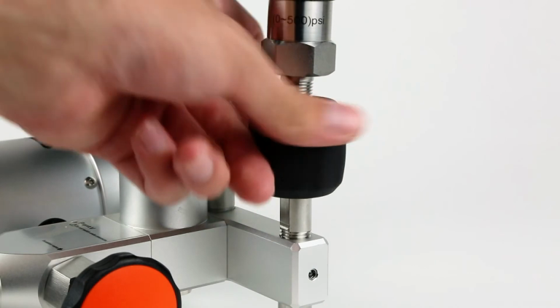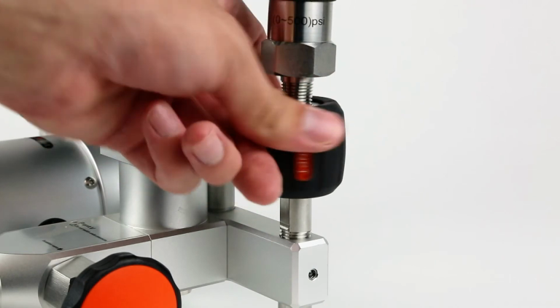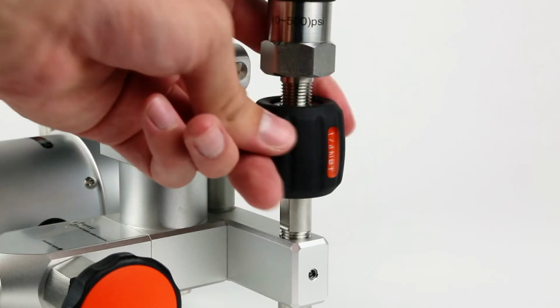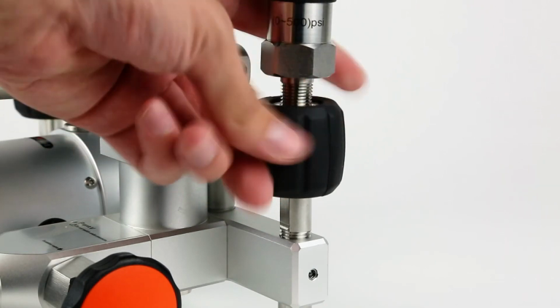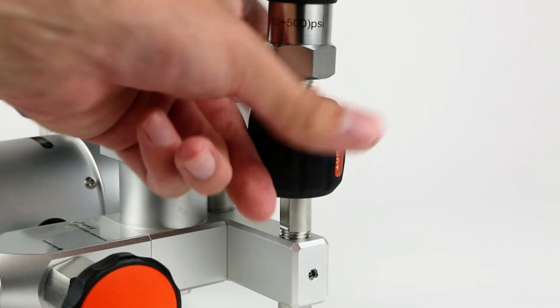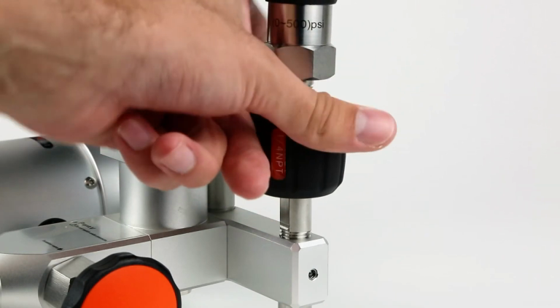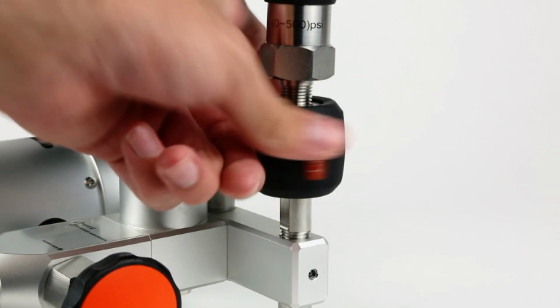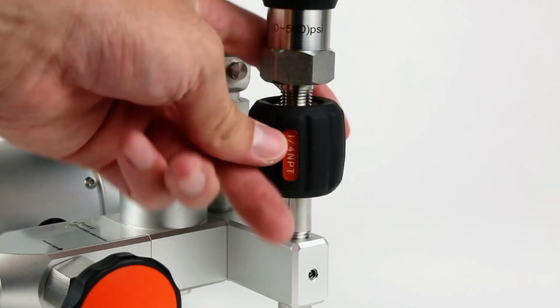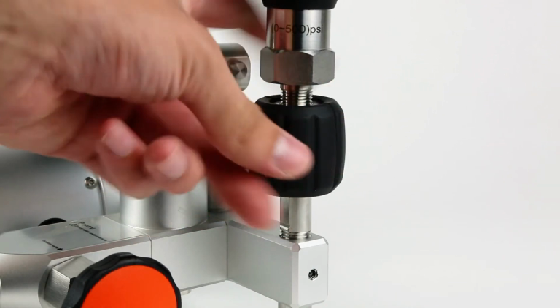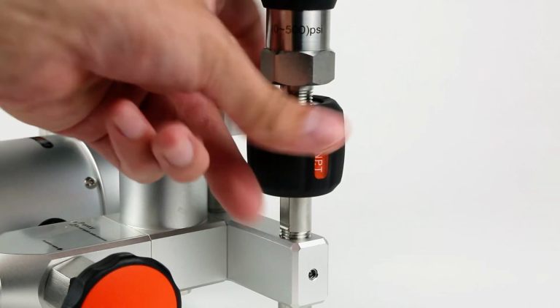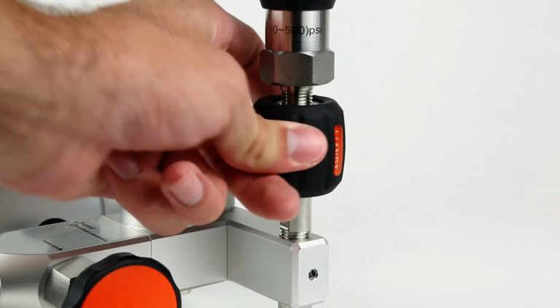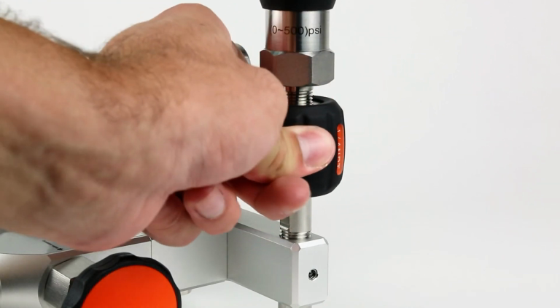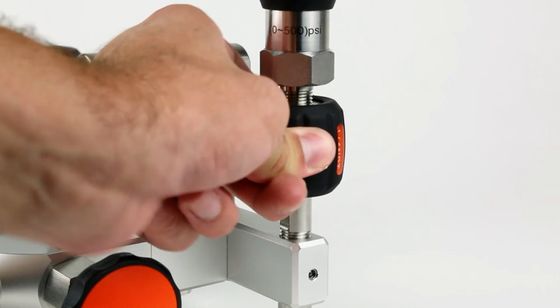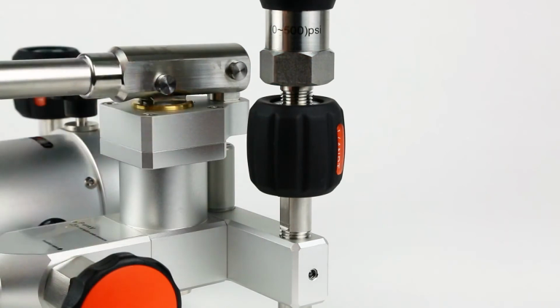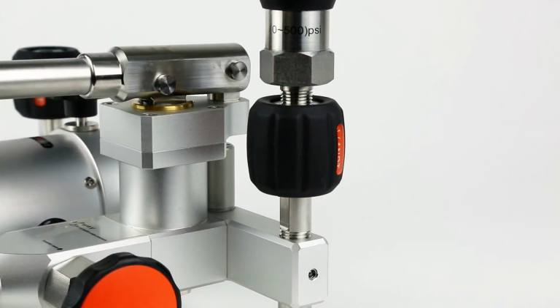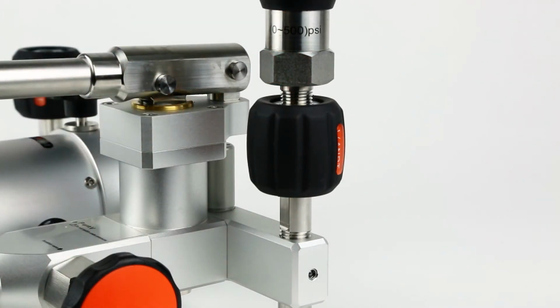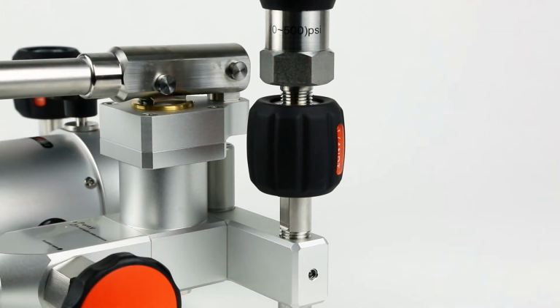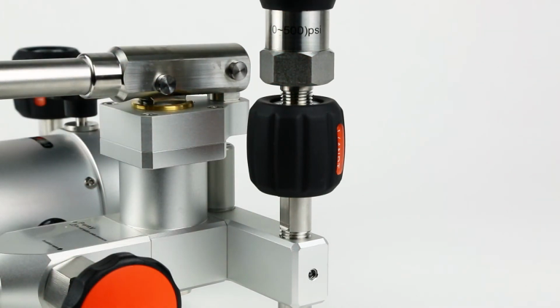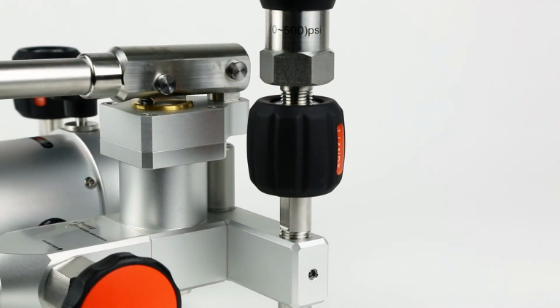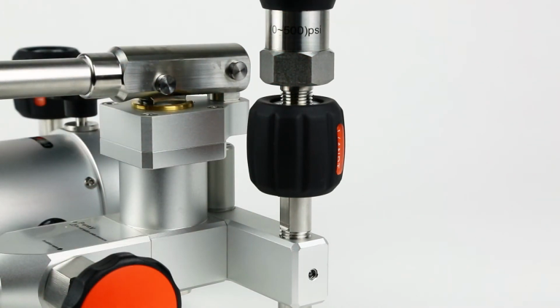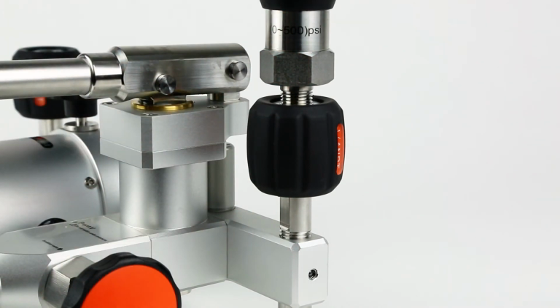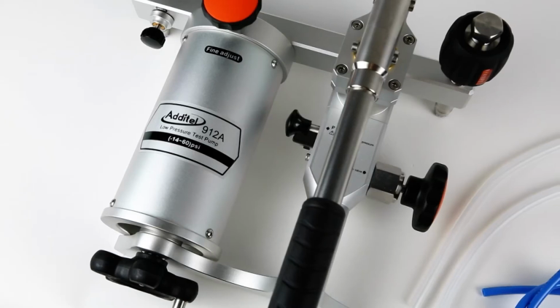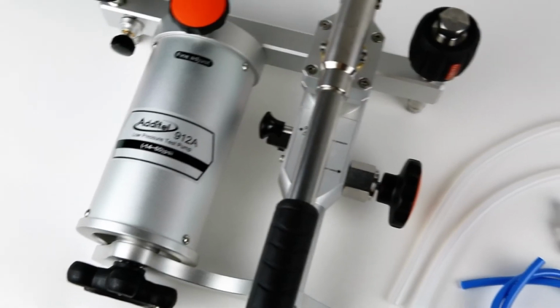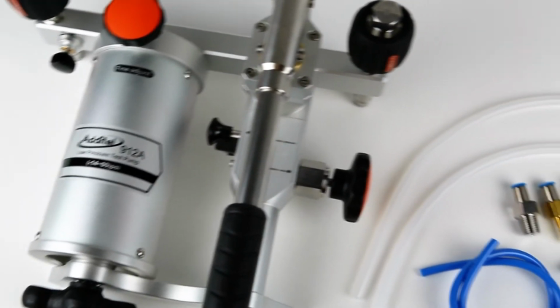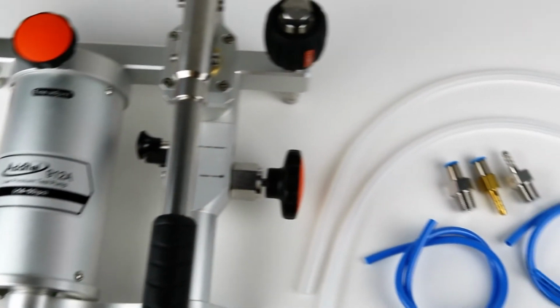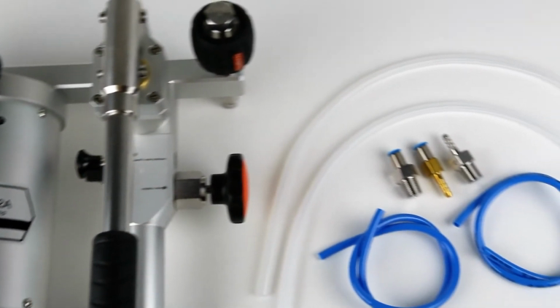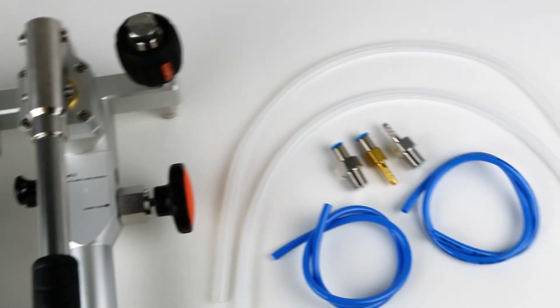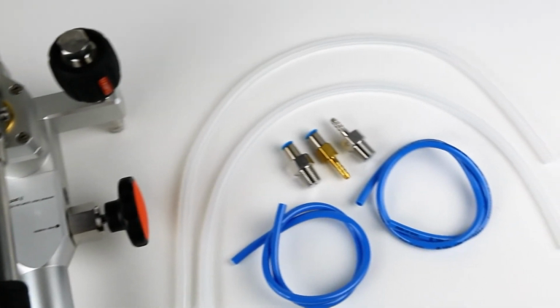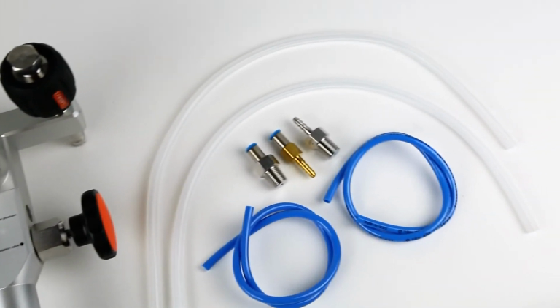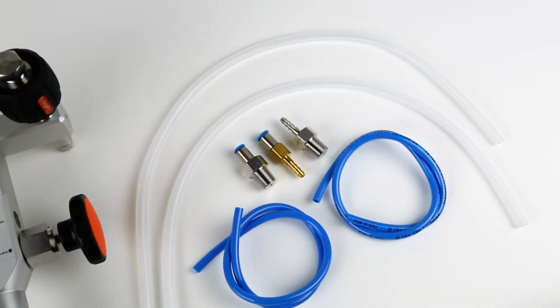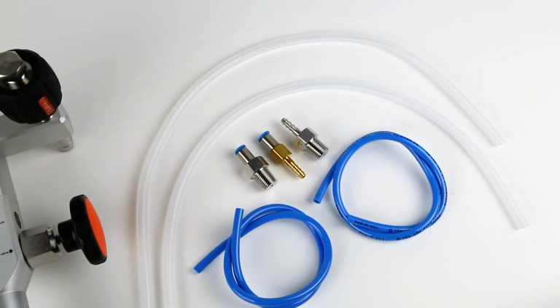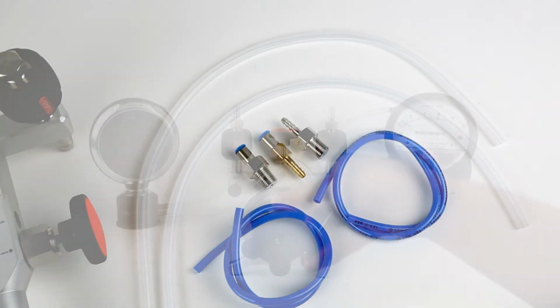Both pumps feature two hand tight NPT or BSP quick connectors that do not require tools or thread sealant for leak free operation. Accessory kits with barb fittings and flexible test hoses can also be provided.